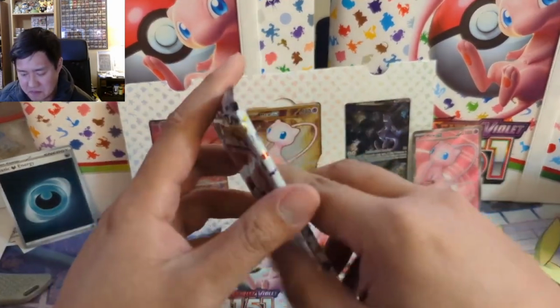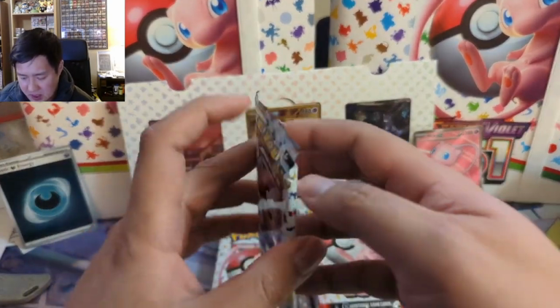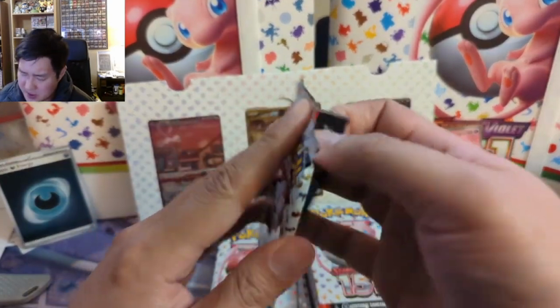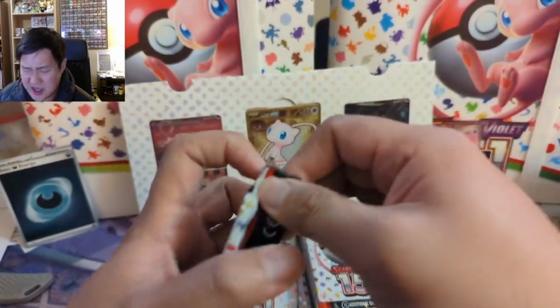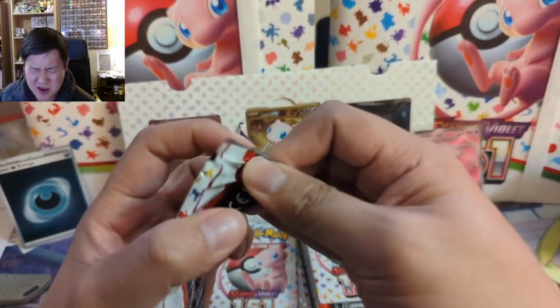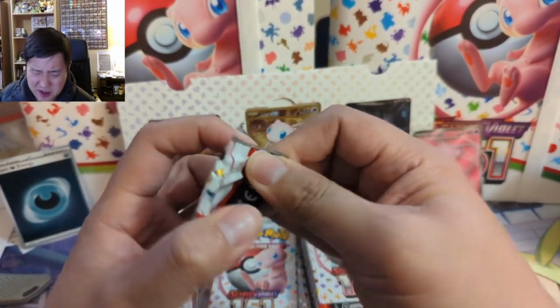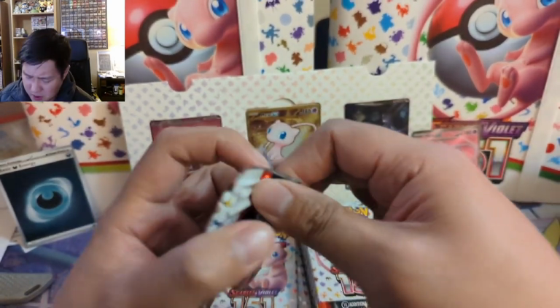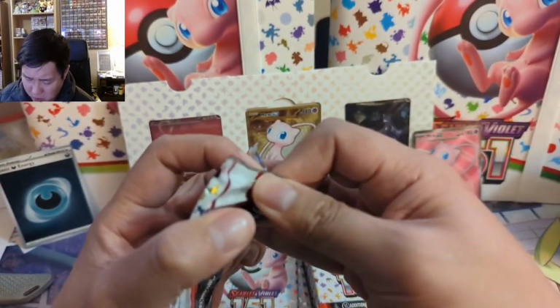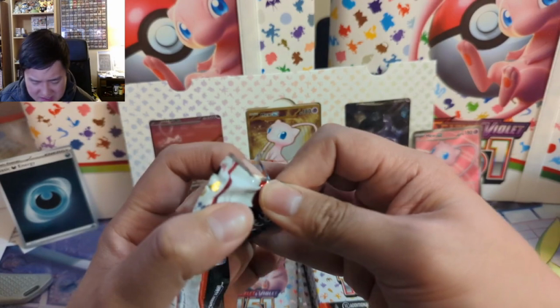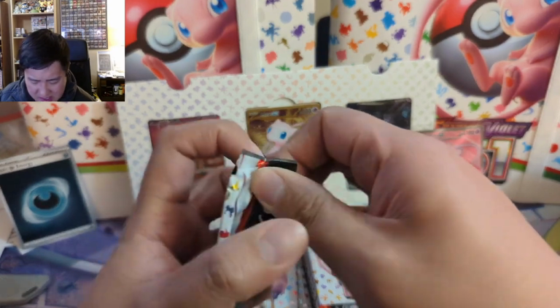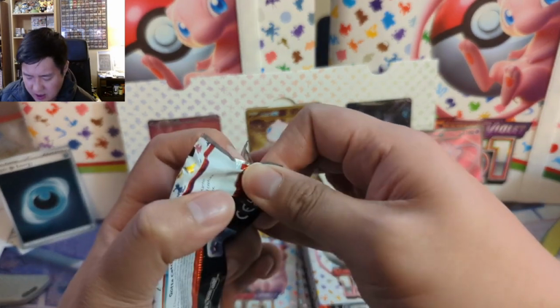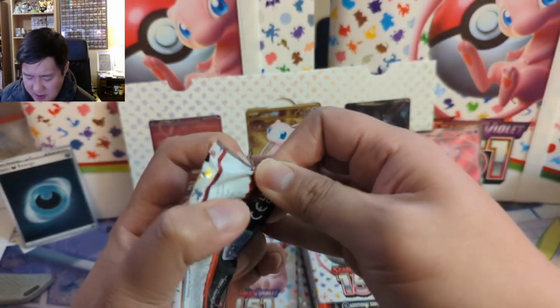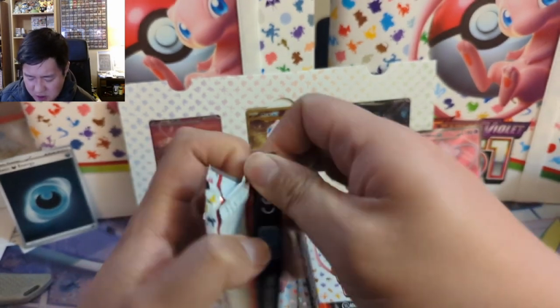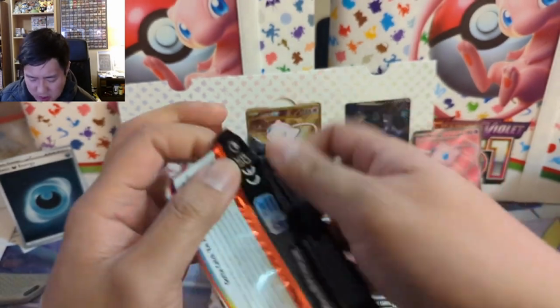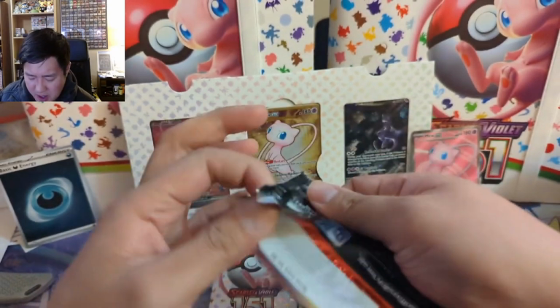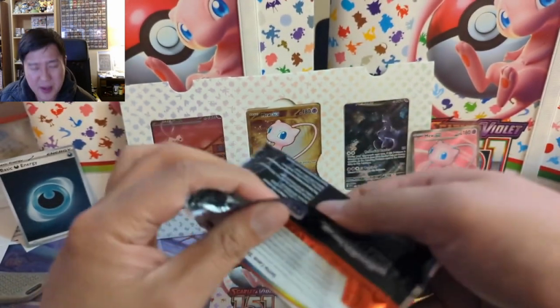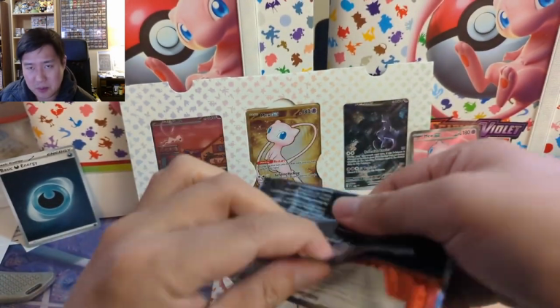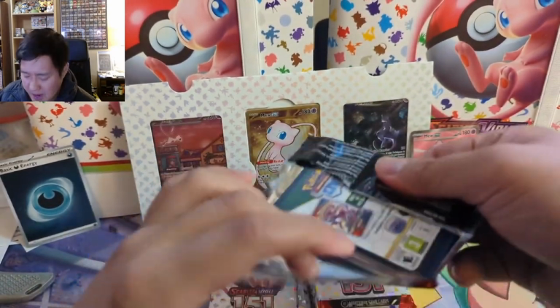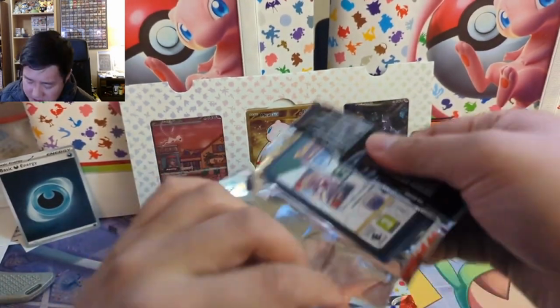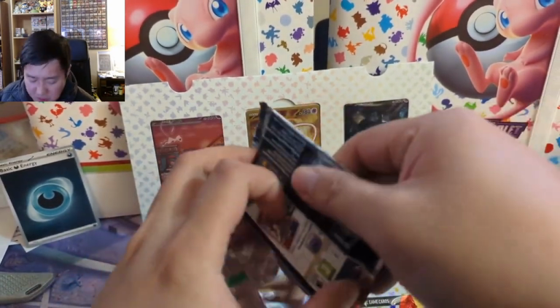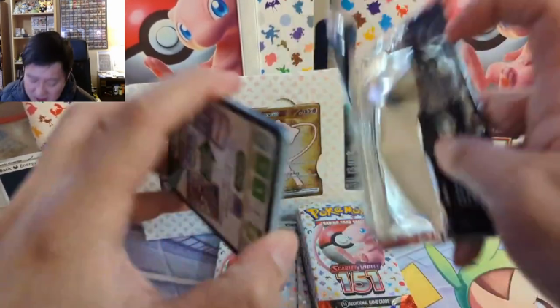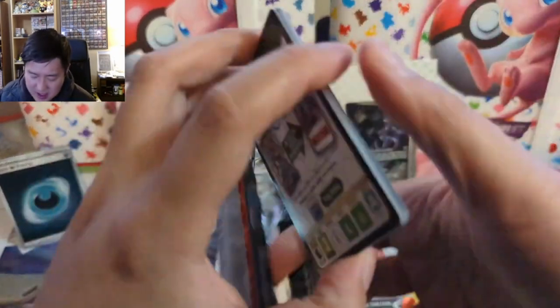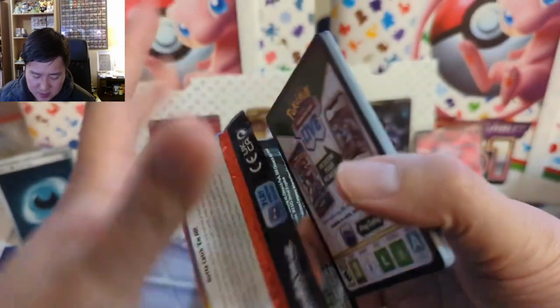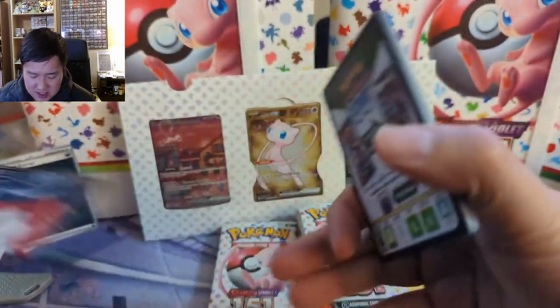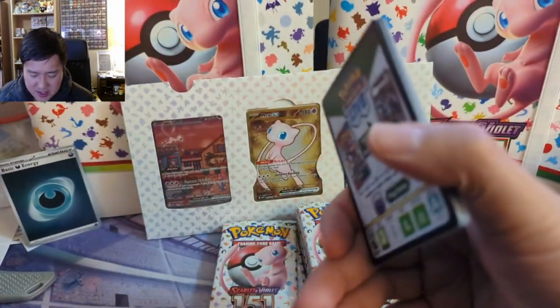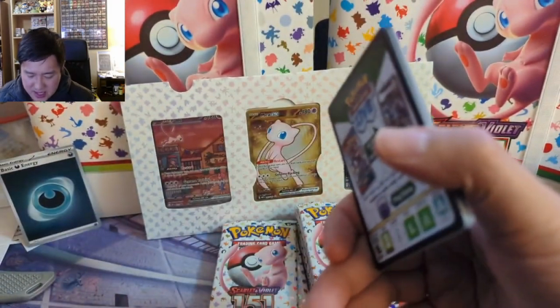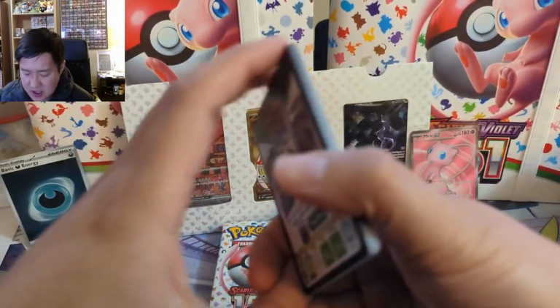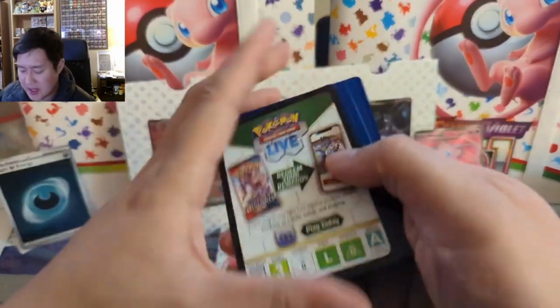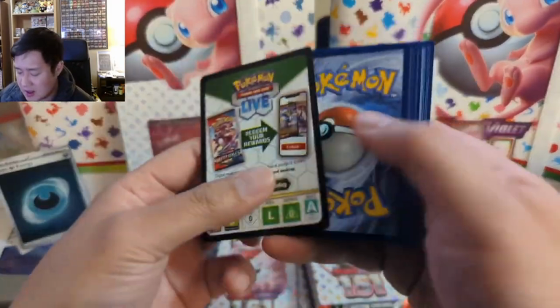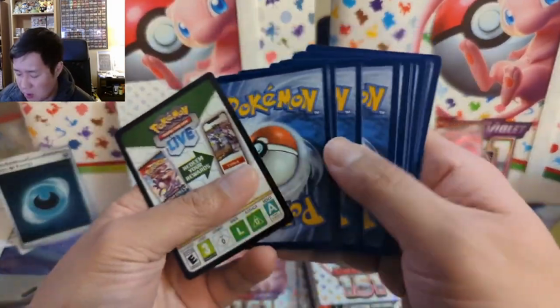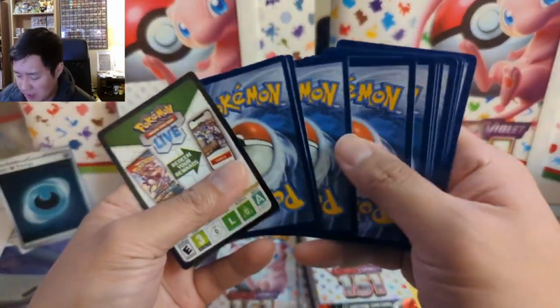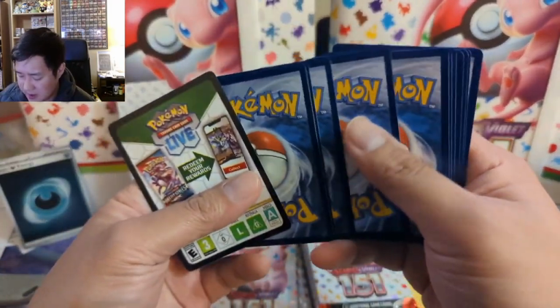For the price, you're a little shorted compared to pack-for-pack on the number of packs versus an ETB — it's not as good — but I think the promo makes up for that.